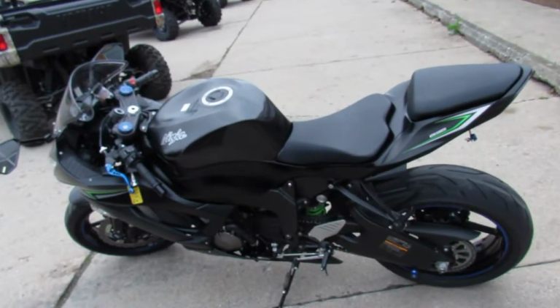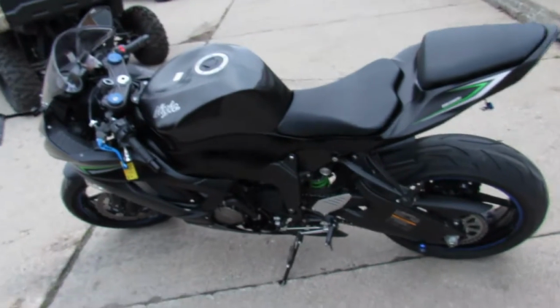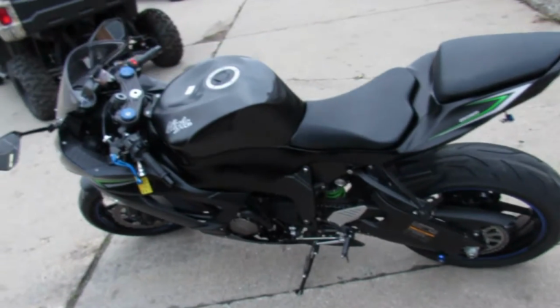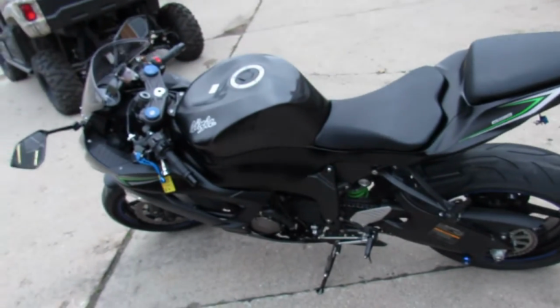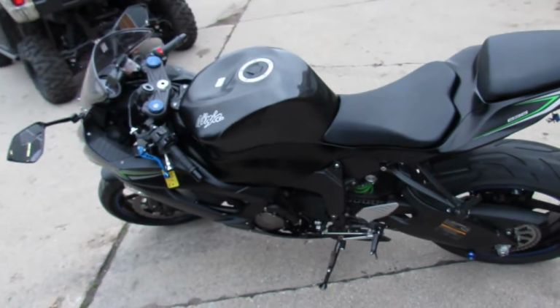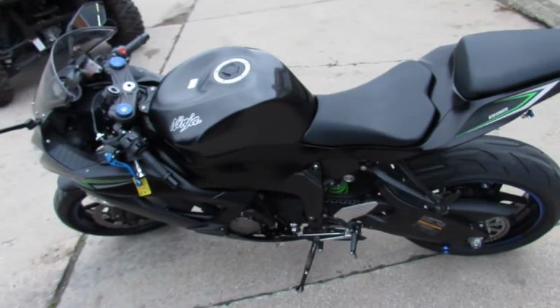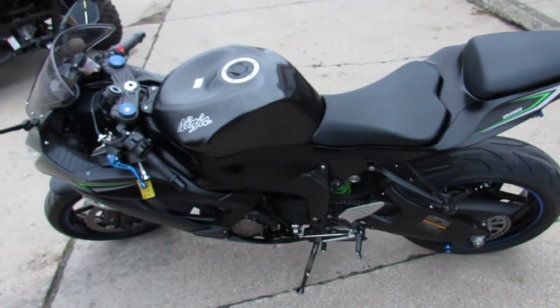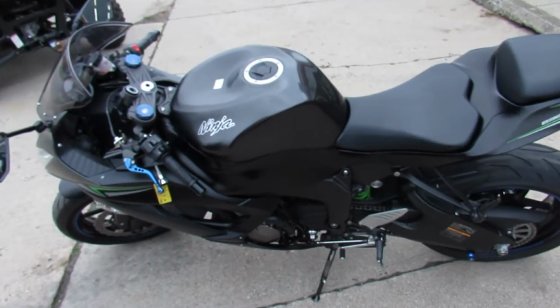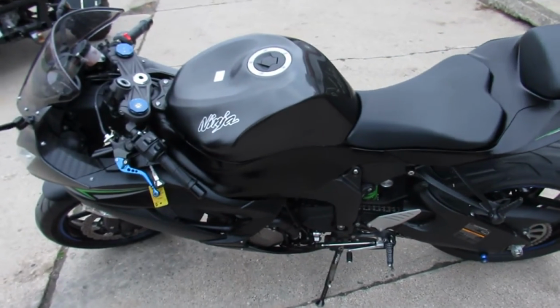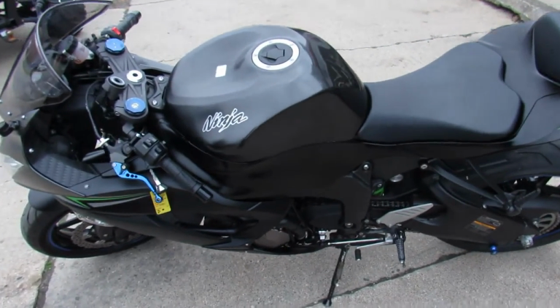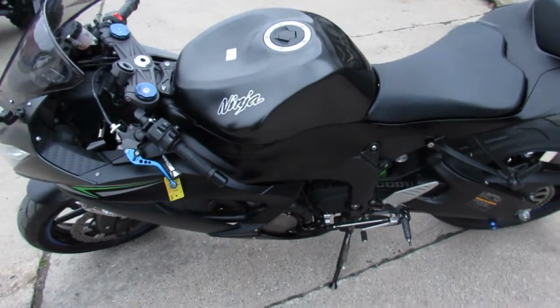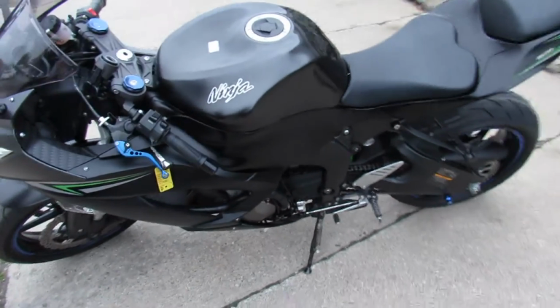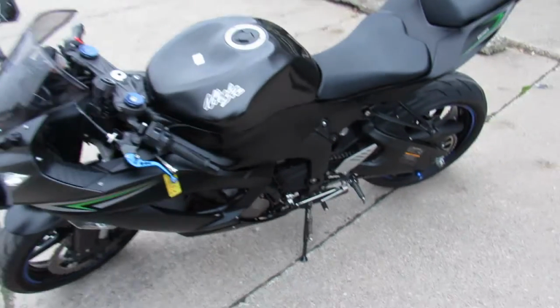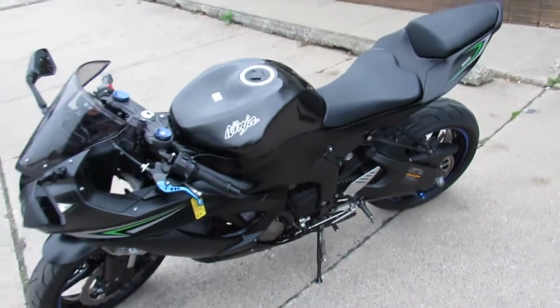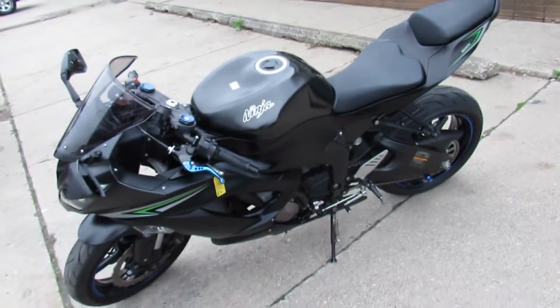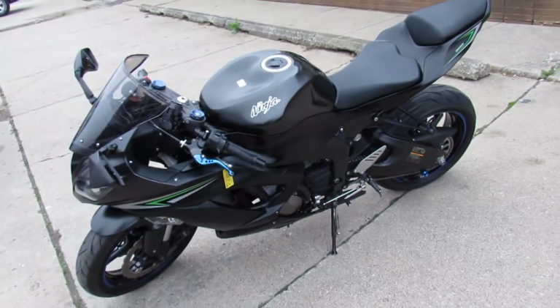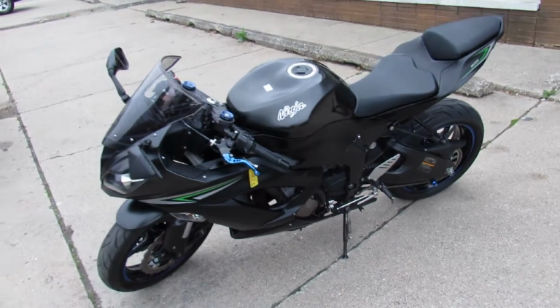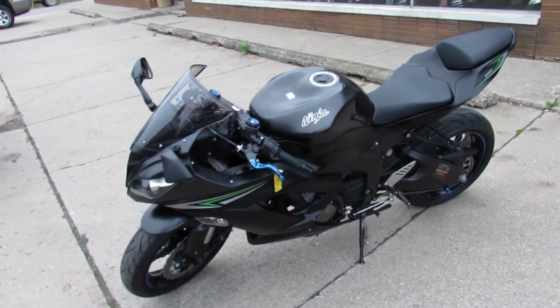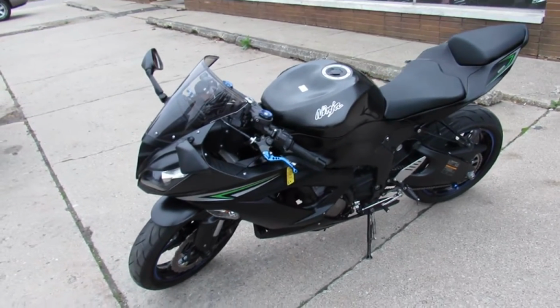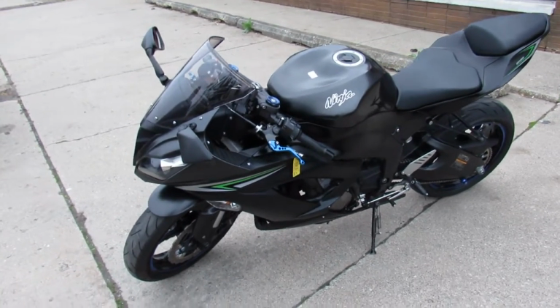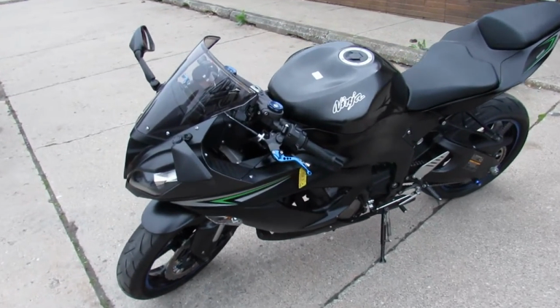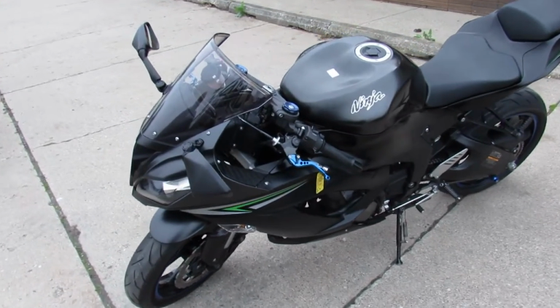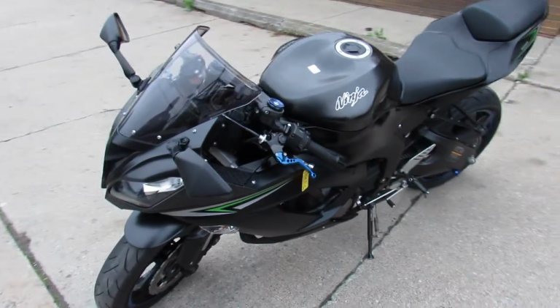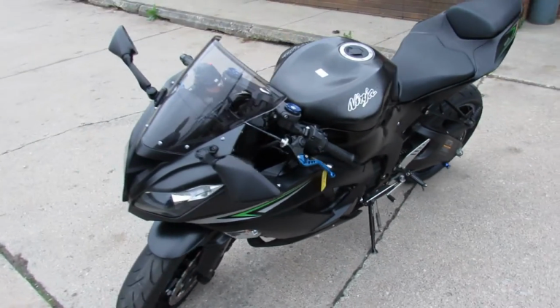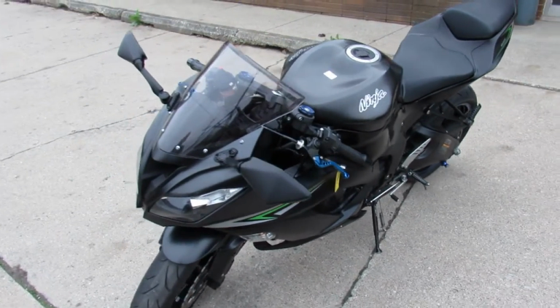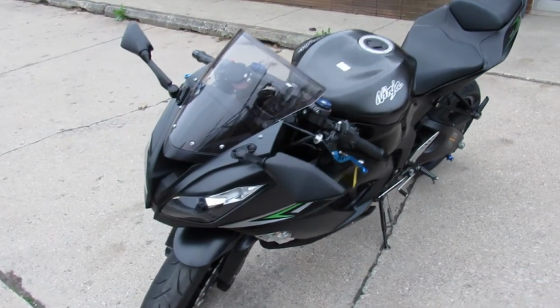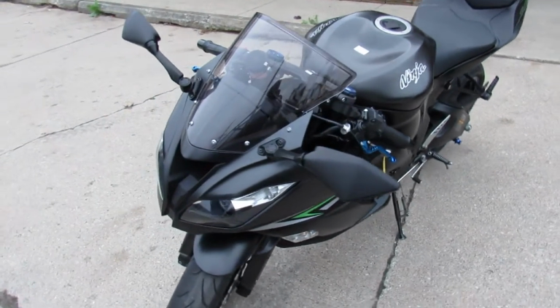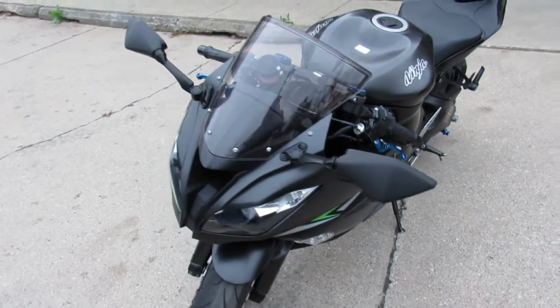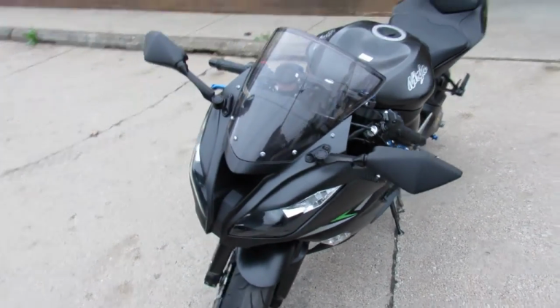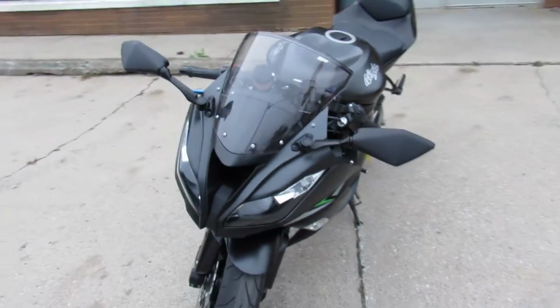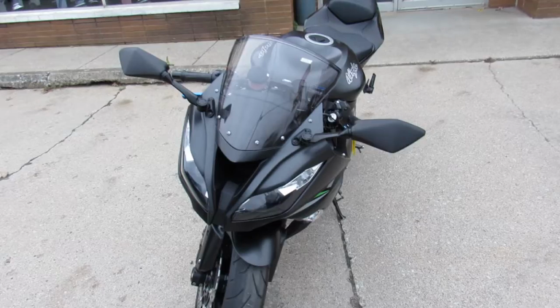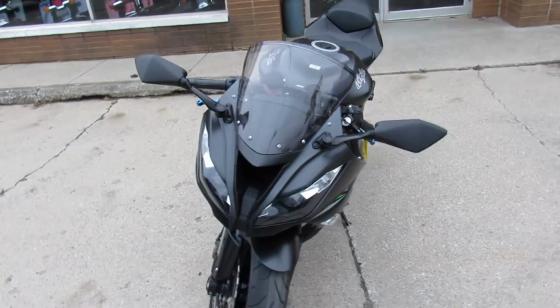Hey guys, it's approvalpowersports.com here. We've got over 600 used bikes in the showroom for sale. We just got another truckload of sport bikes in, so I'm going to show you this one here.